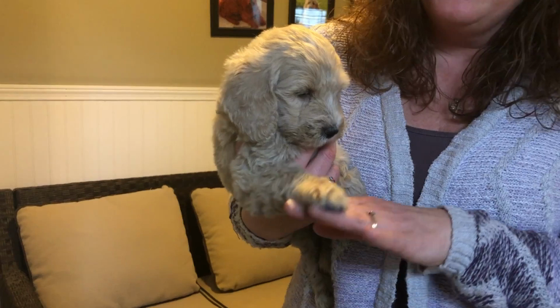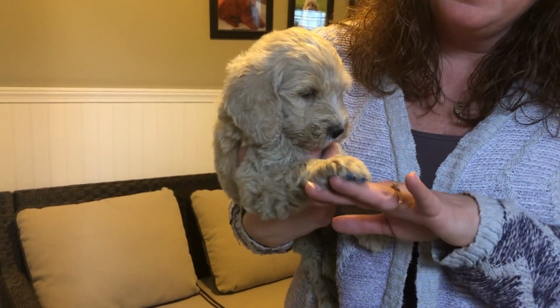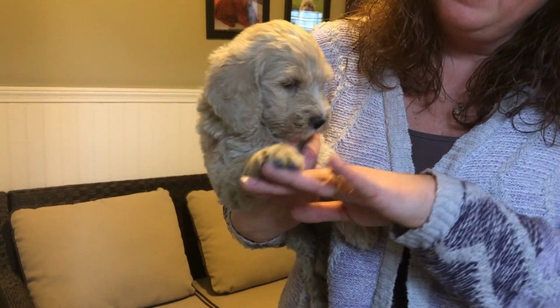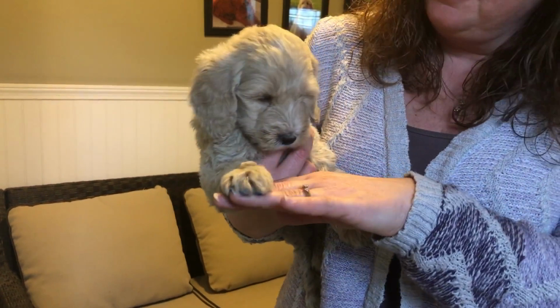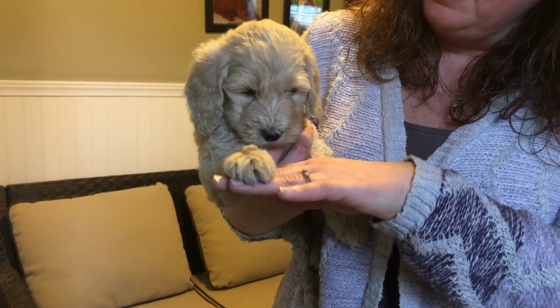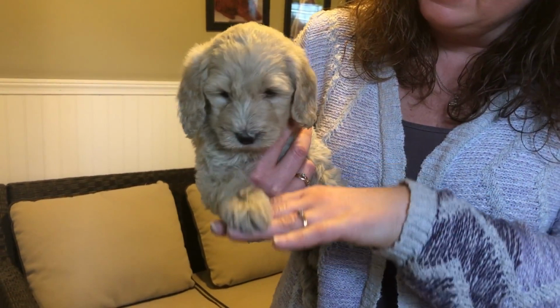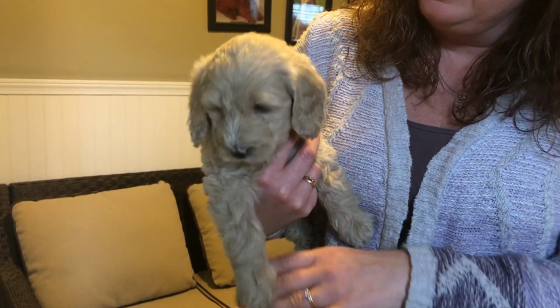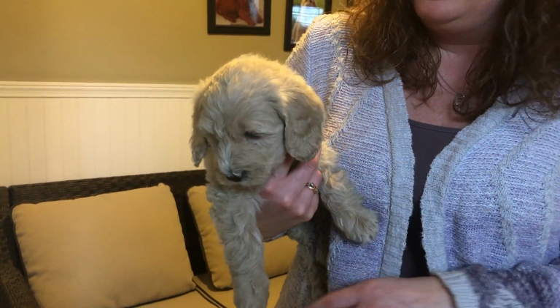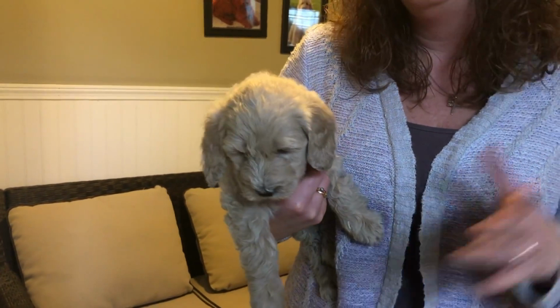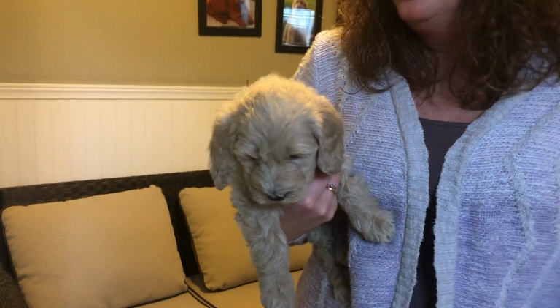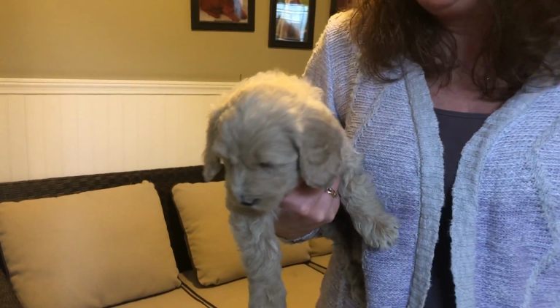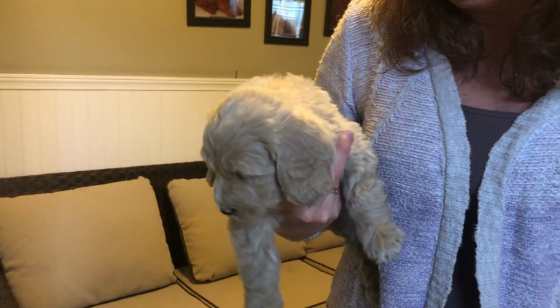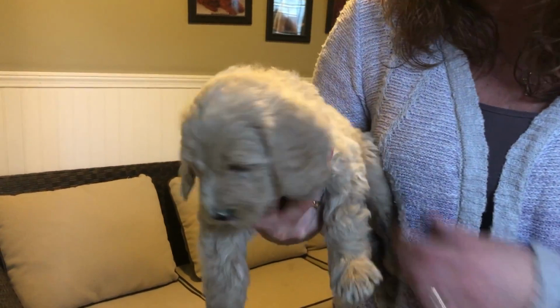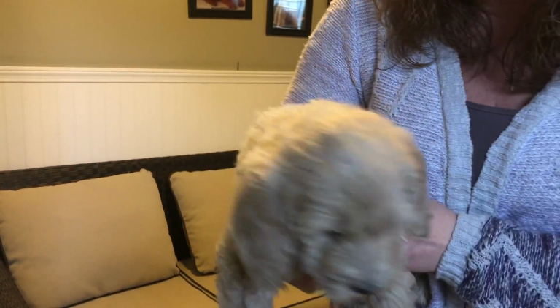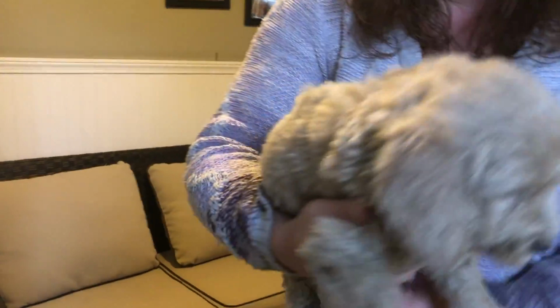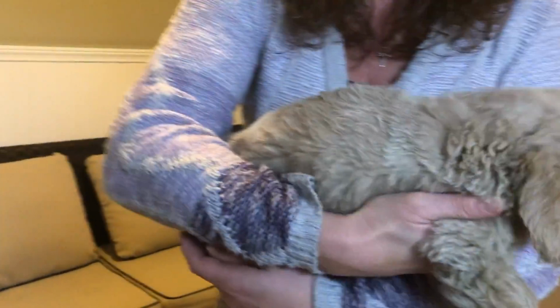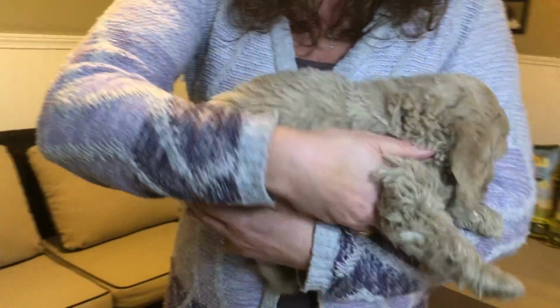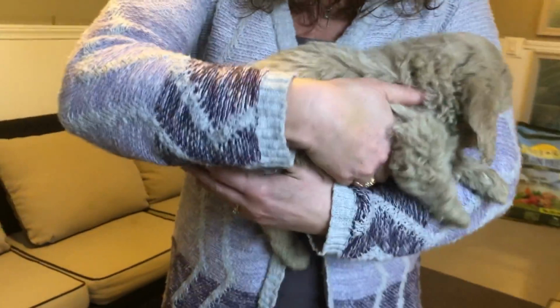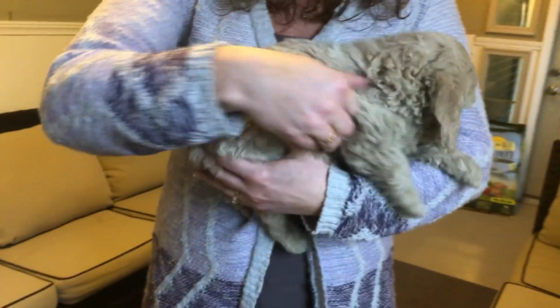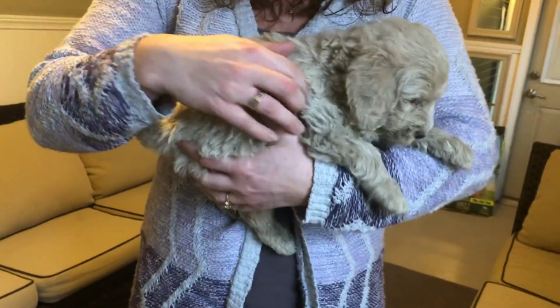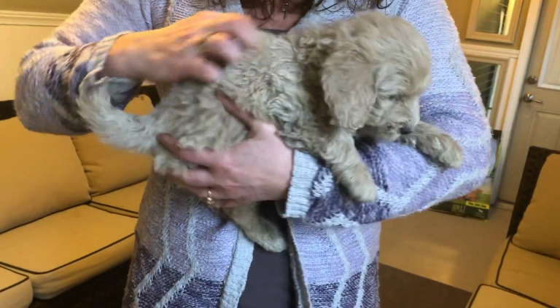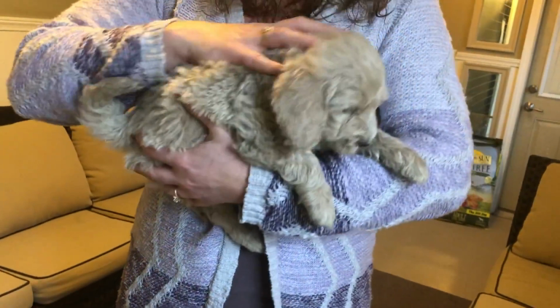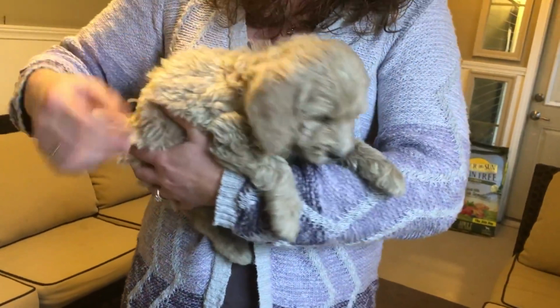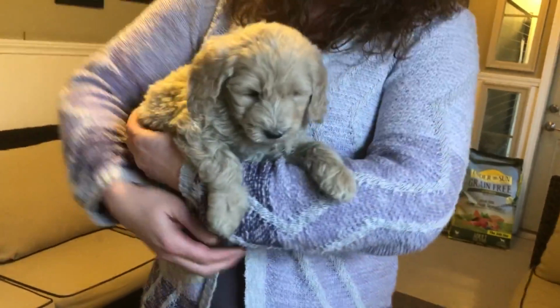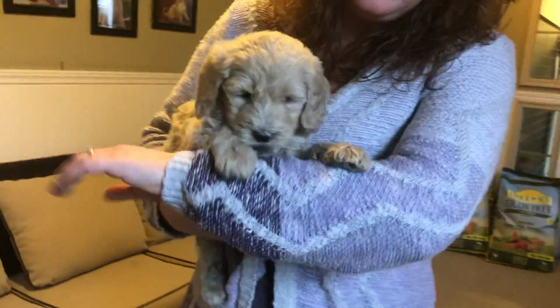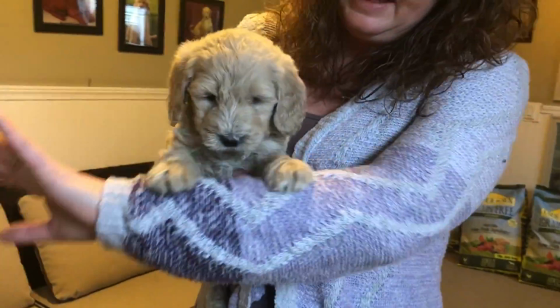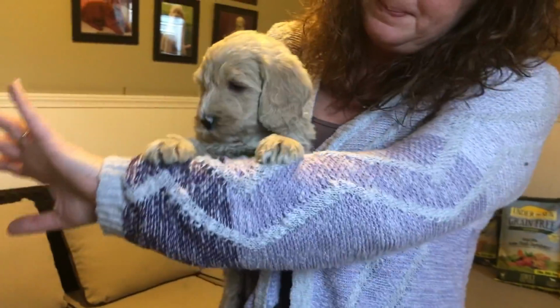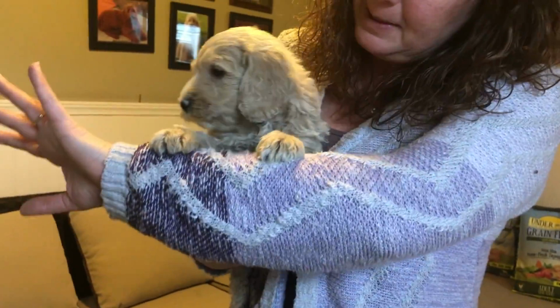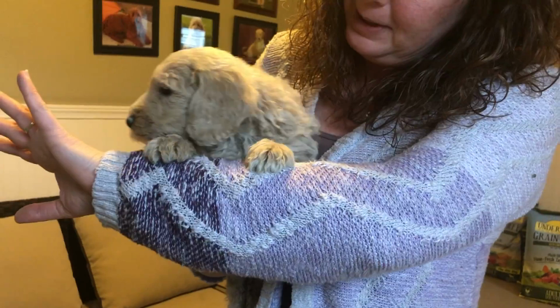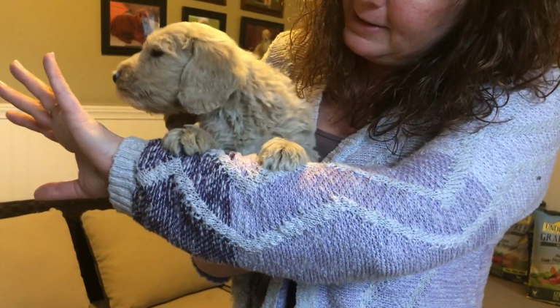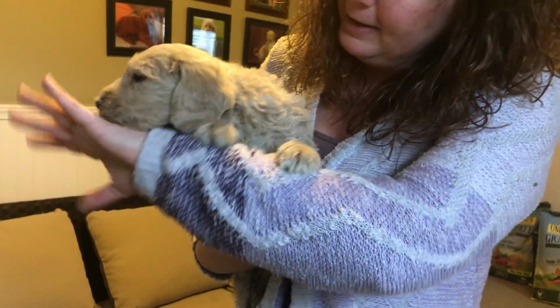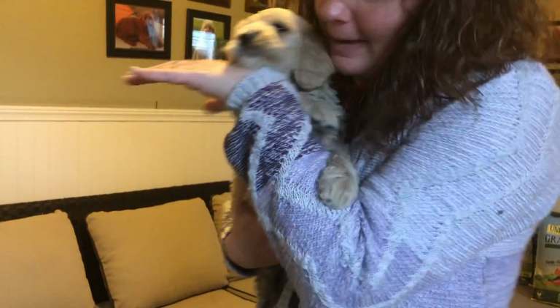Here we have the blue male from Lola's Litter. He's another gorgeous puppy — just a nice cream color, nice straight wavy coat. Just gorgeous. He's just a beauty, aren't ya?